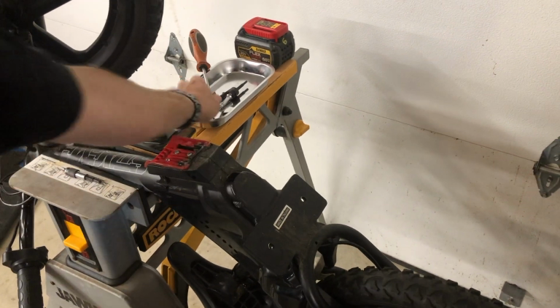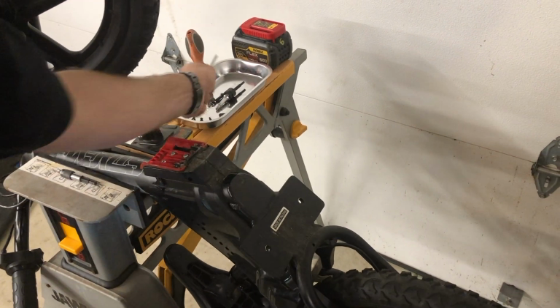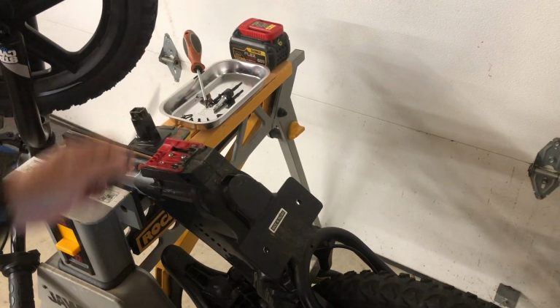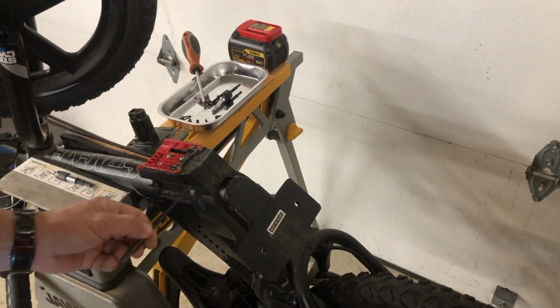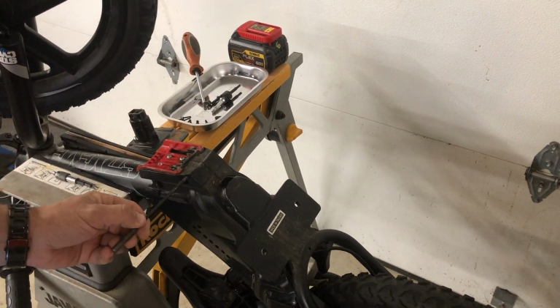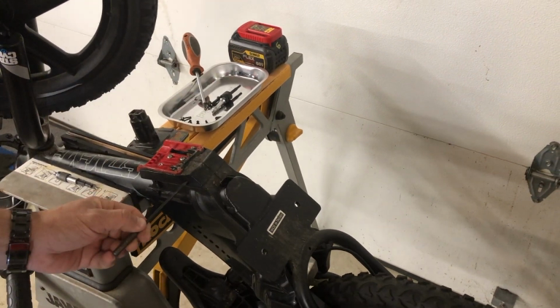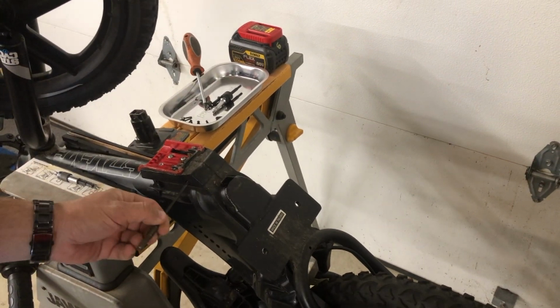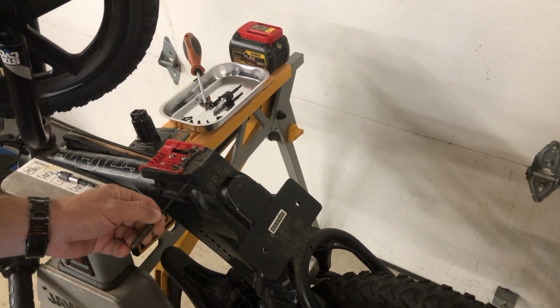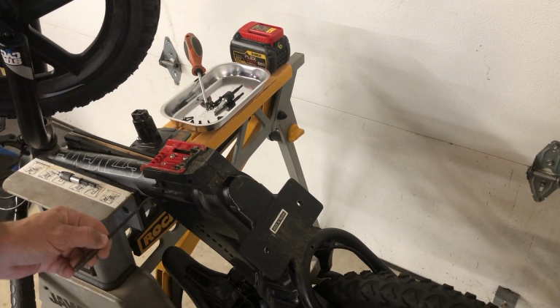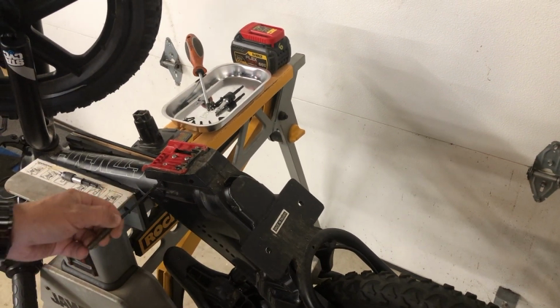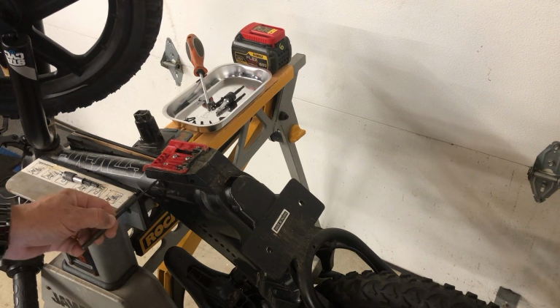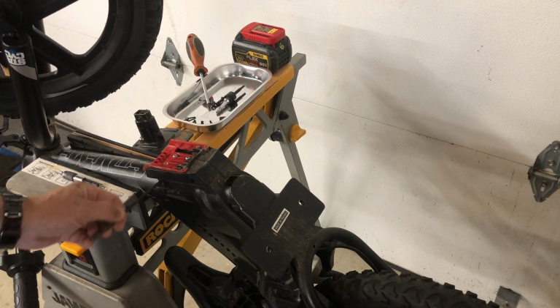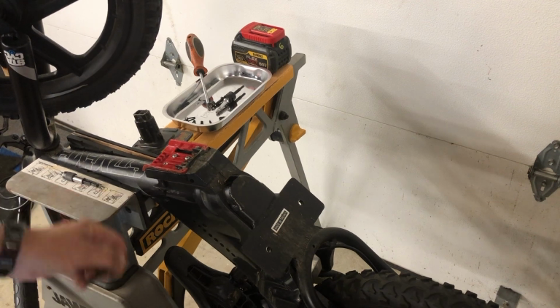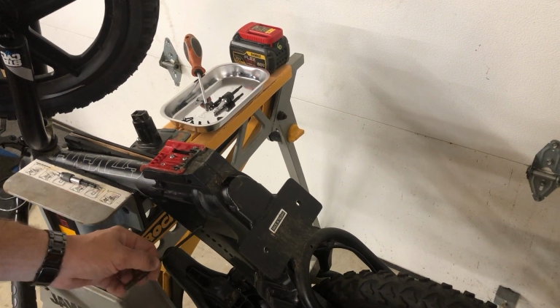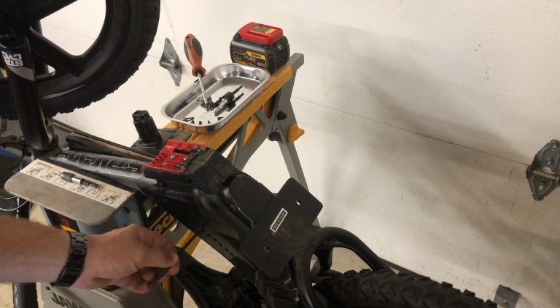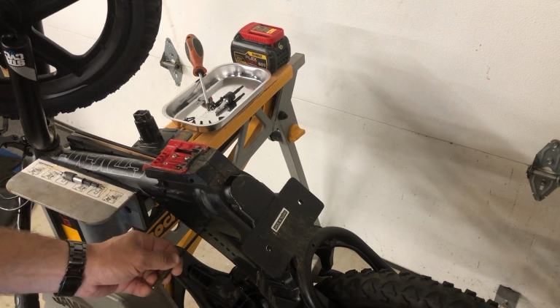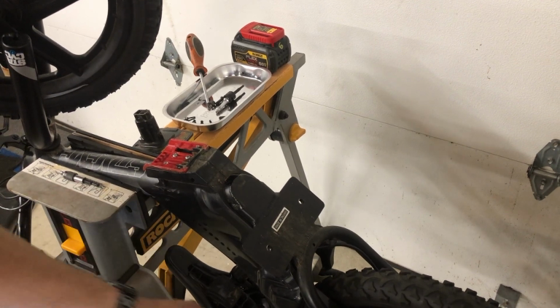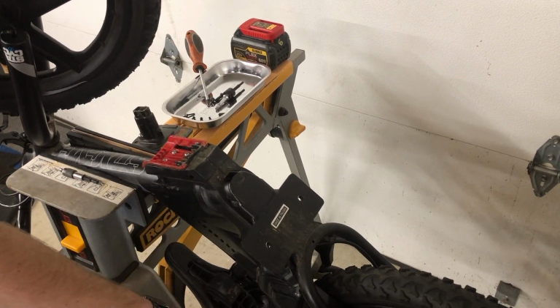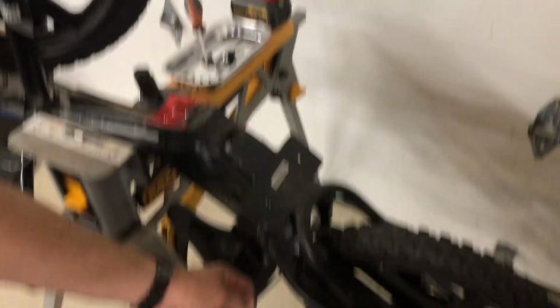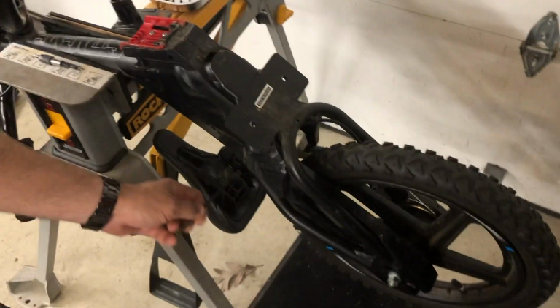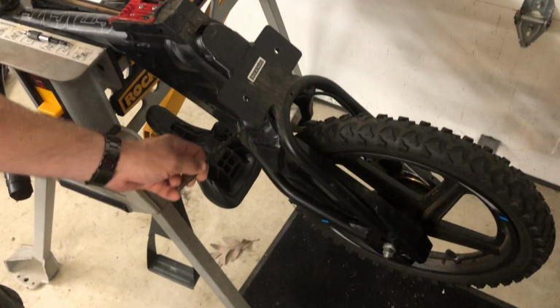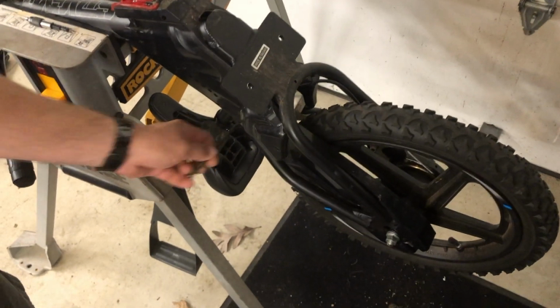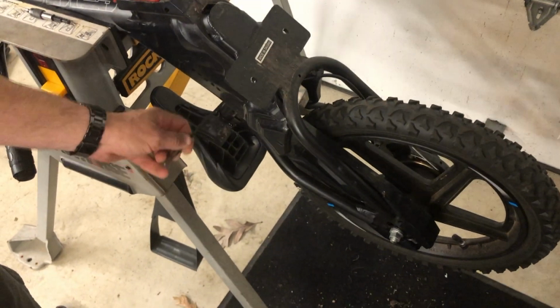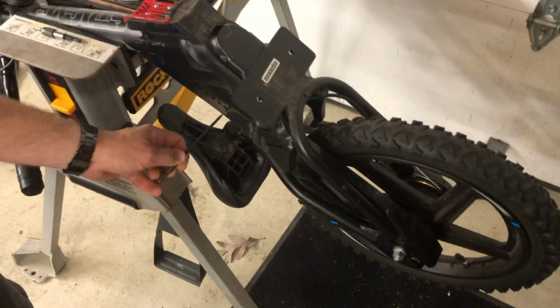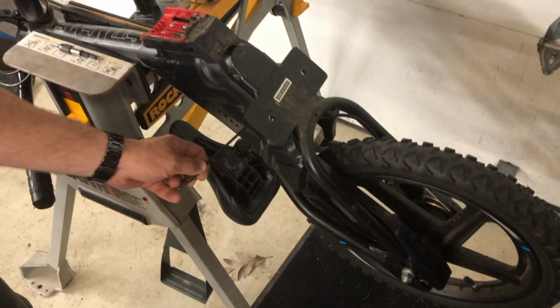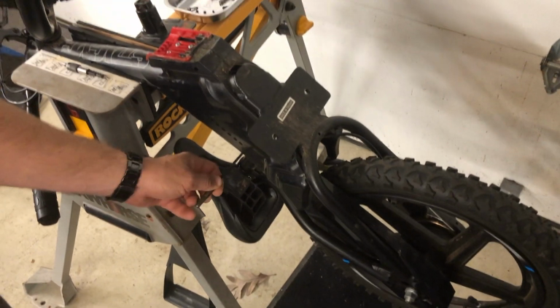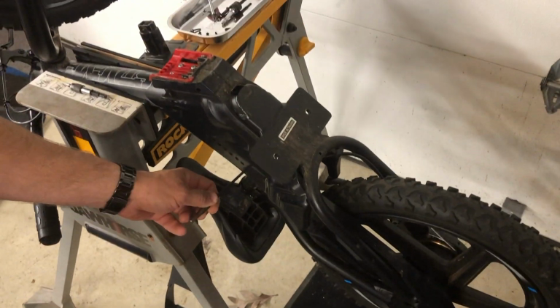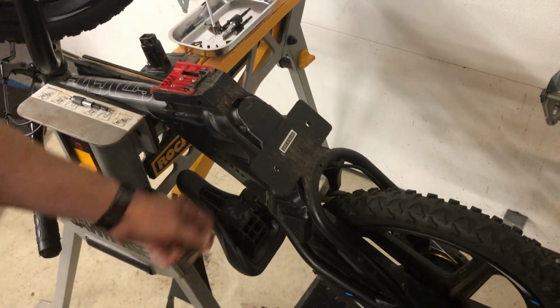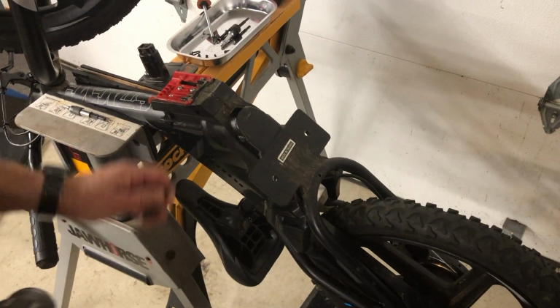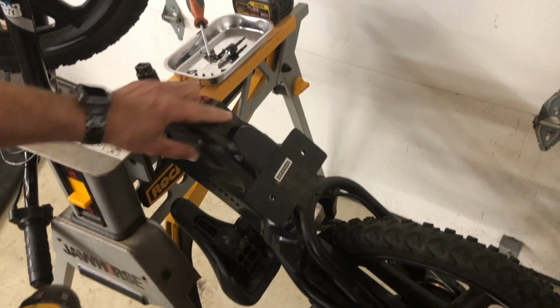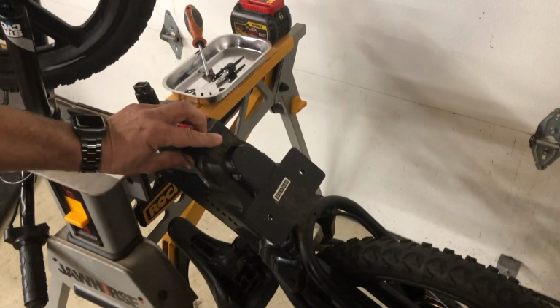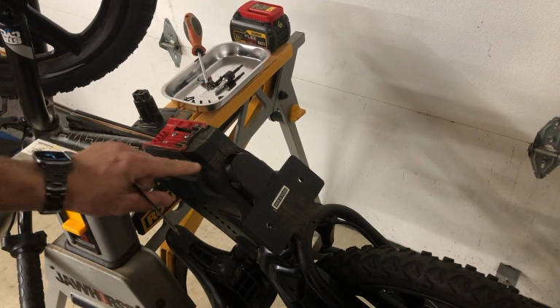These take out the screws — I believe there's six of them. There's one here, one here, one here, a little one up here, and then two down here that hold the plastic on. That's it, then that separates.